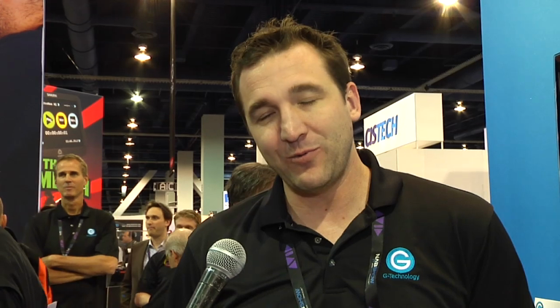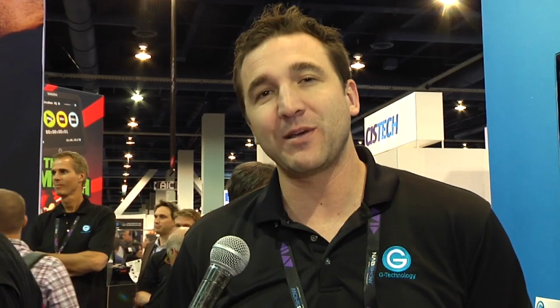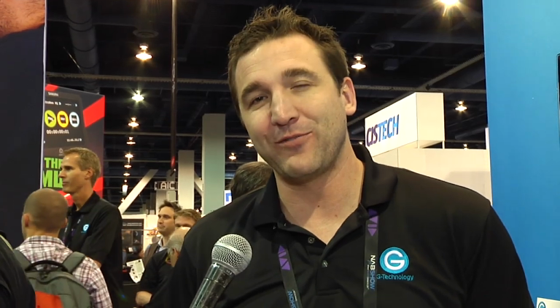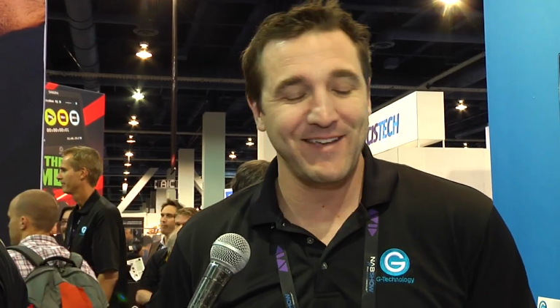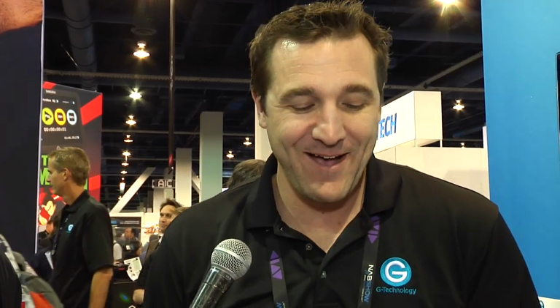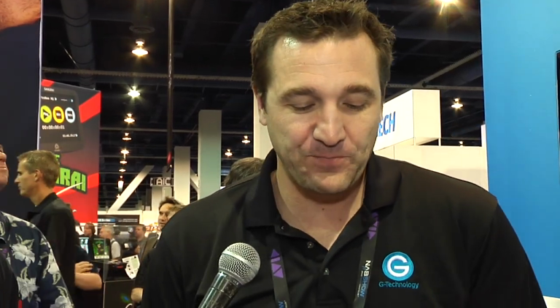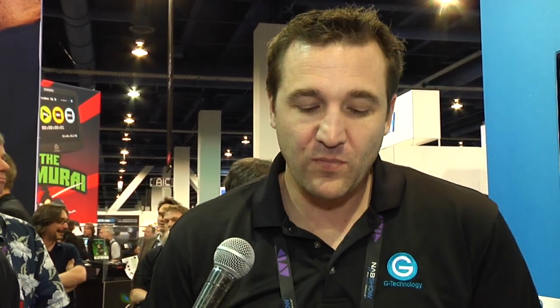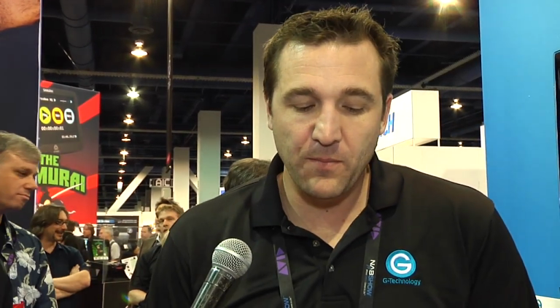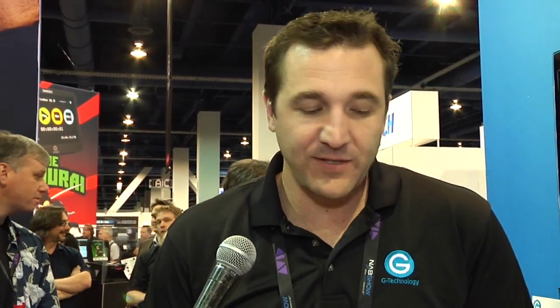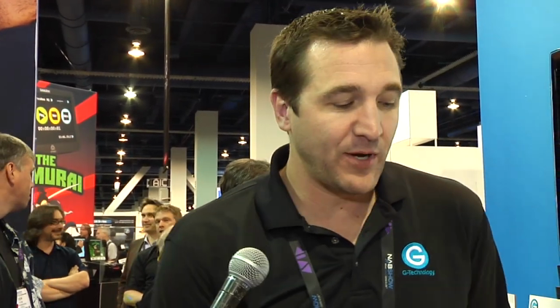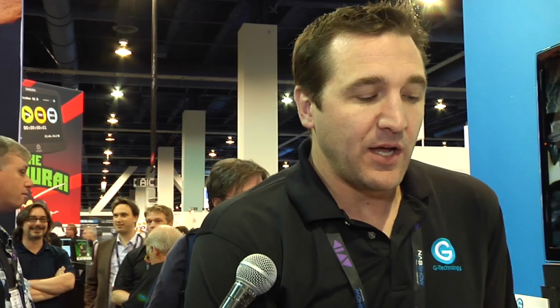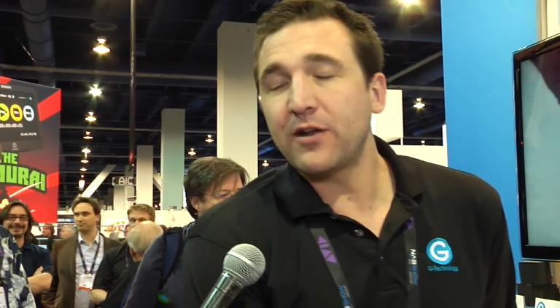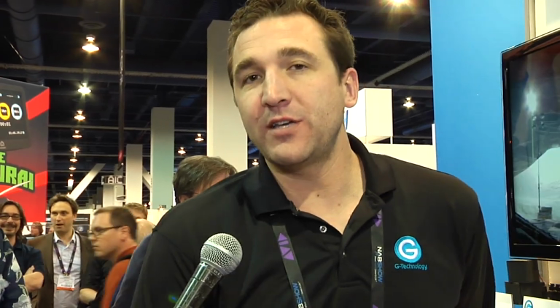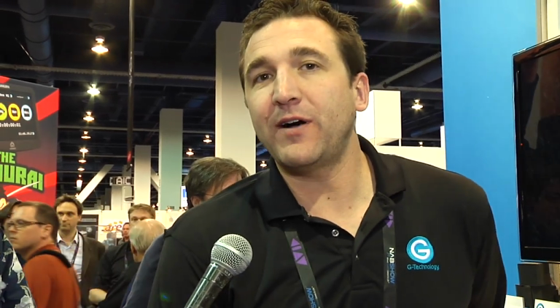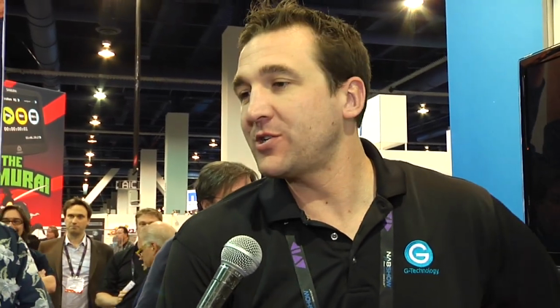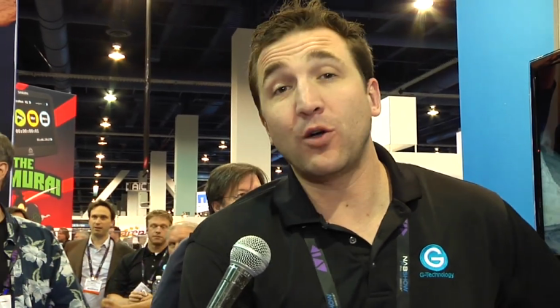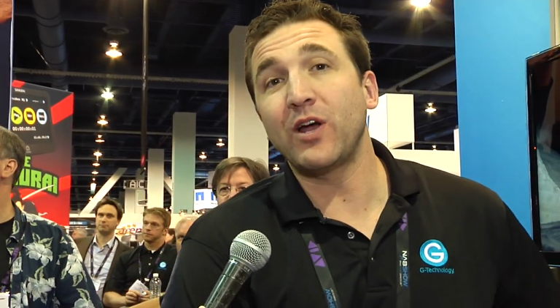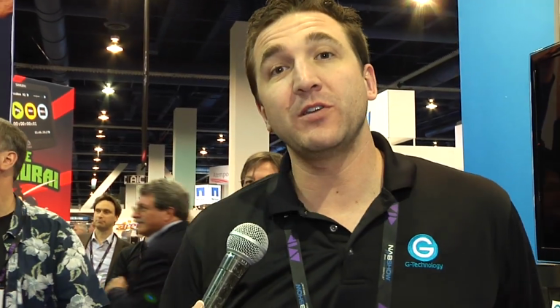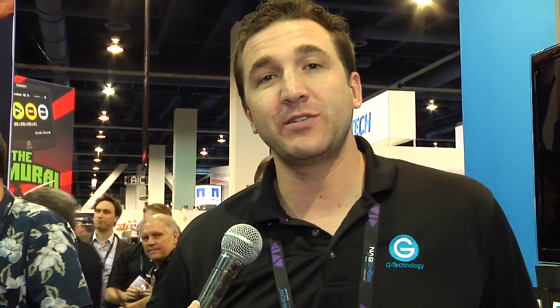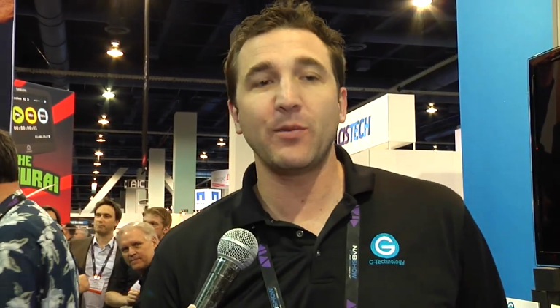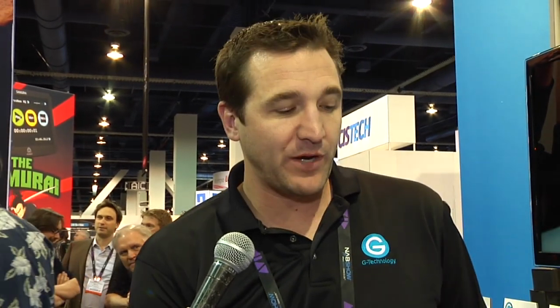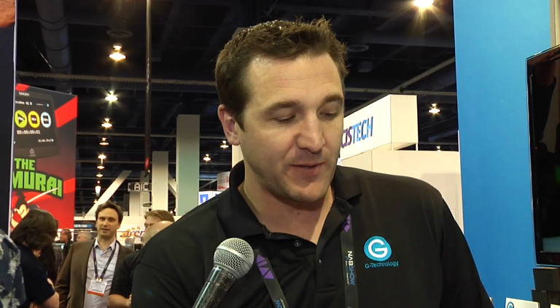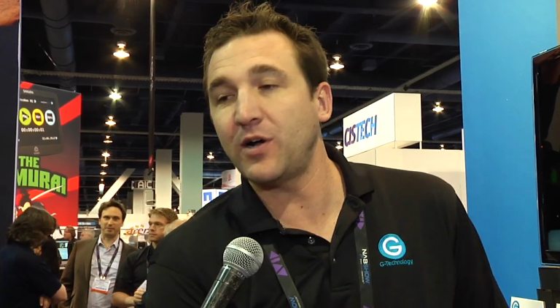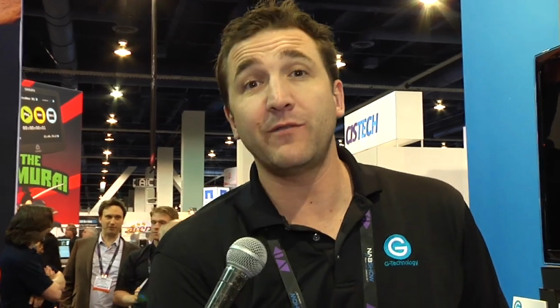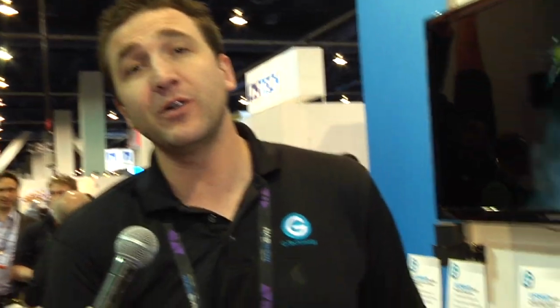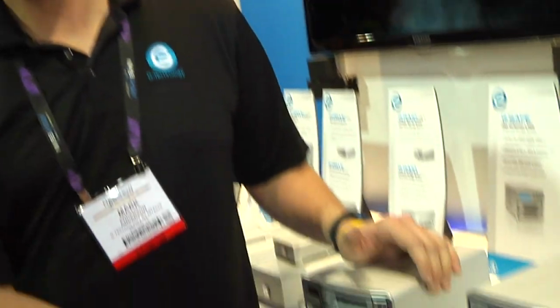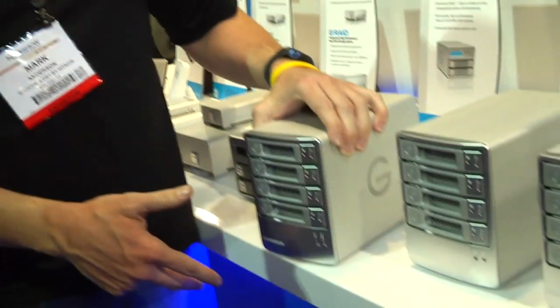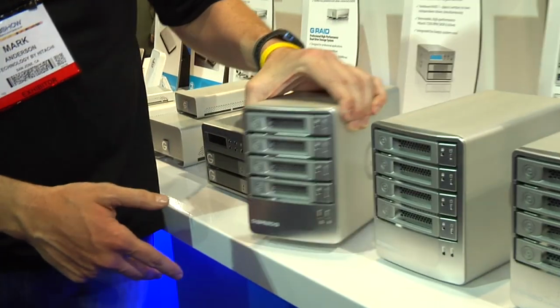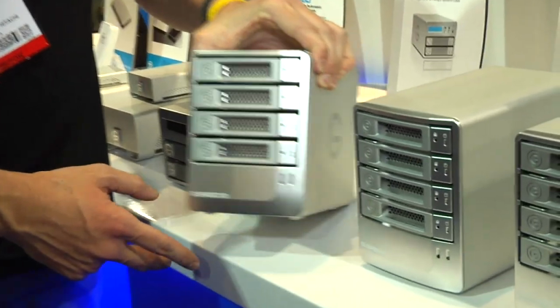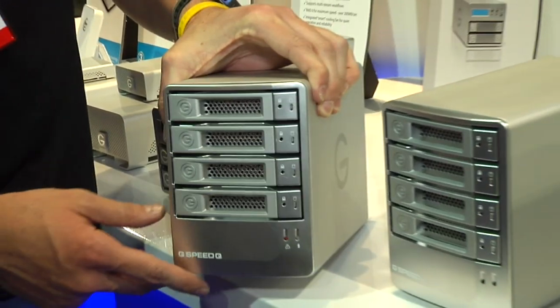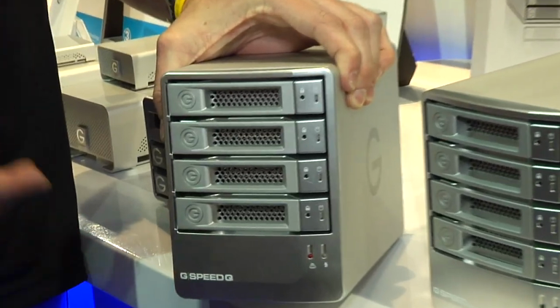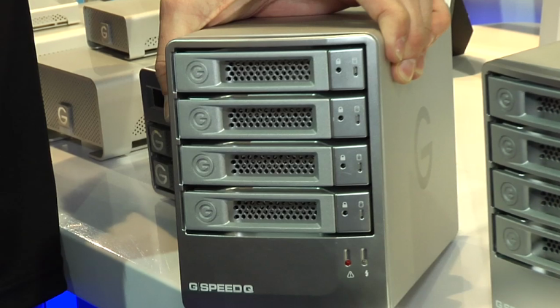Everything we sell comes formatted for Mac. It comes out of the box in RAID 5, which I like to call one drive worth of insurance. You're giving up one drive worth of space across all four so that any one of the four drives can fail and you don't lose anything.